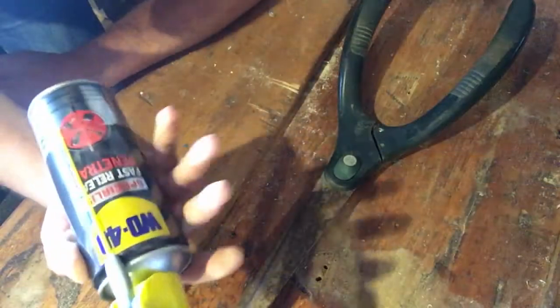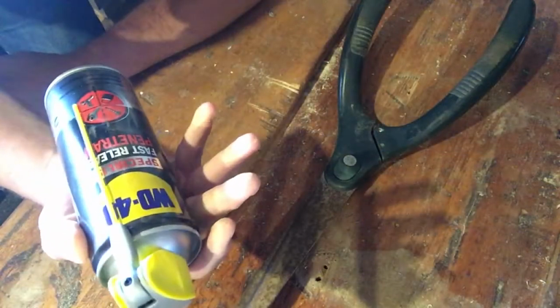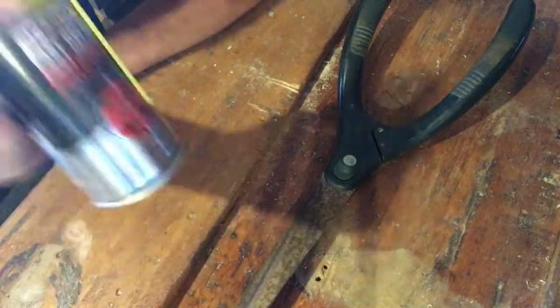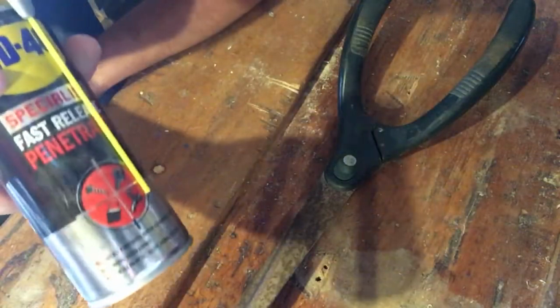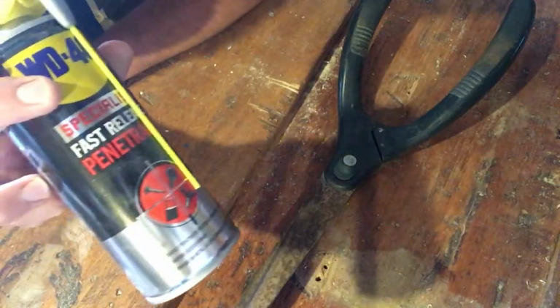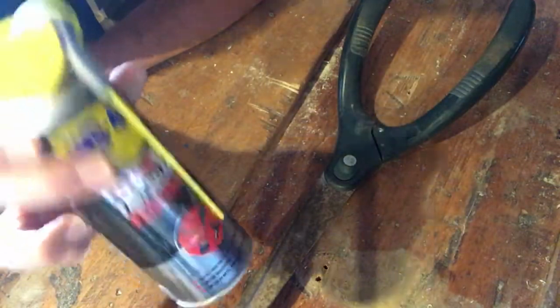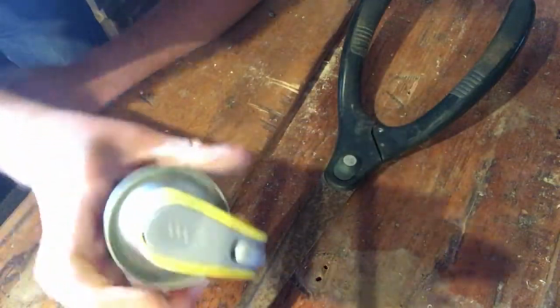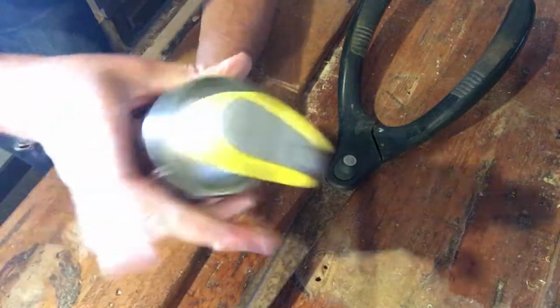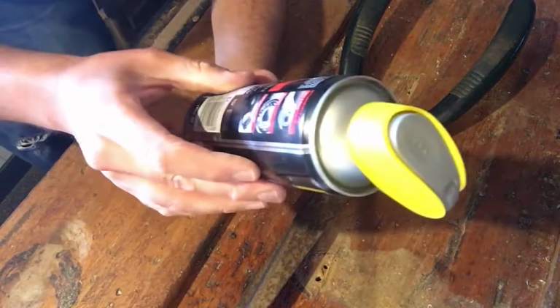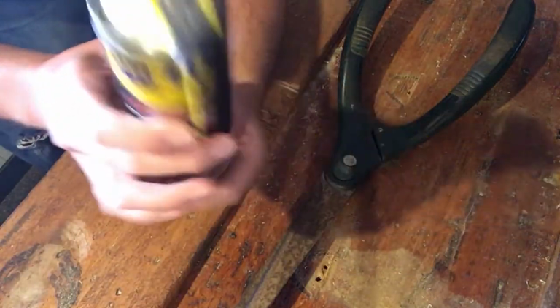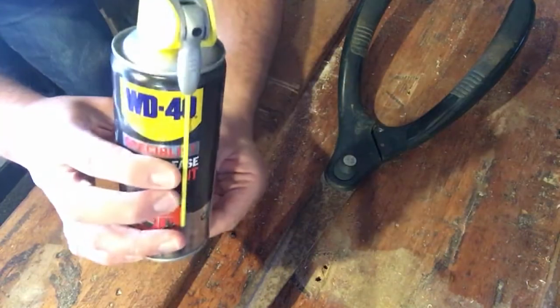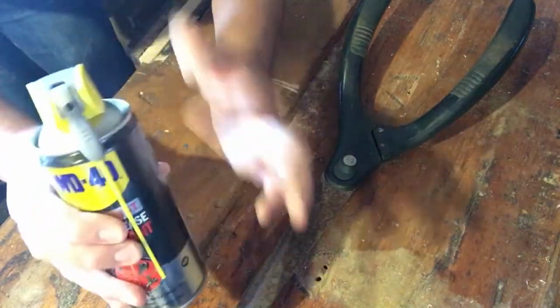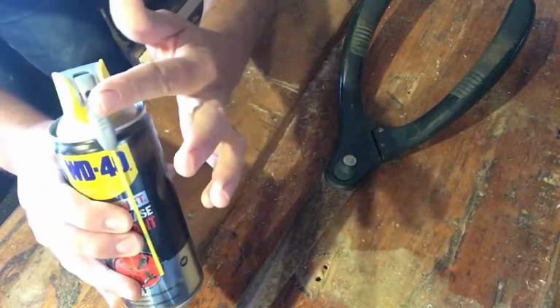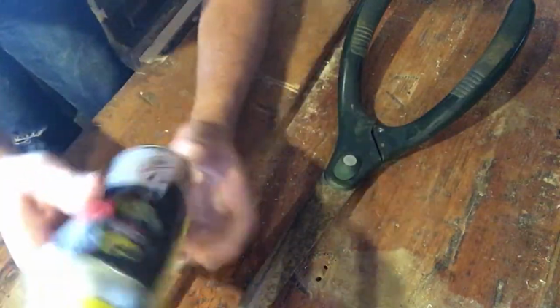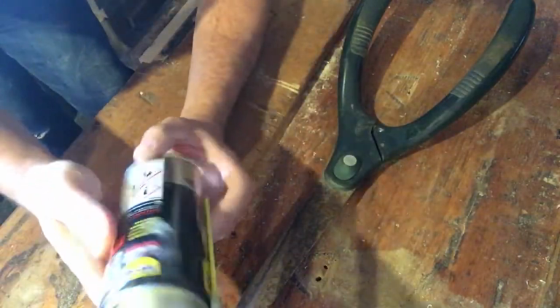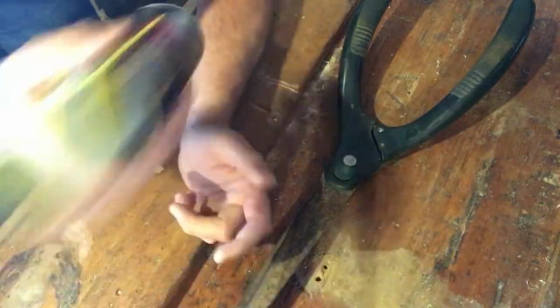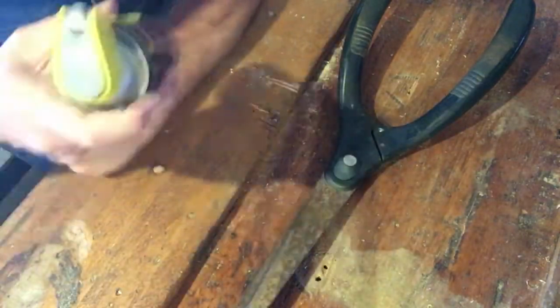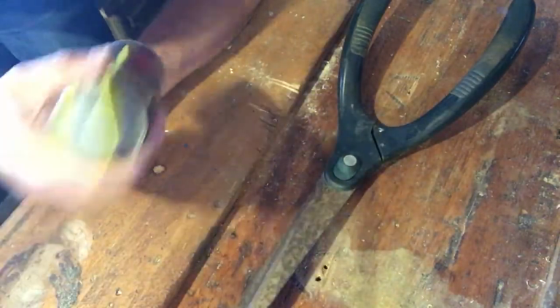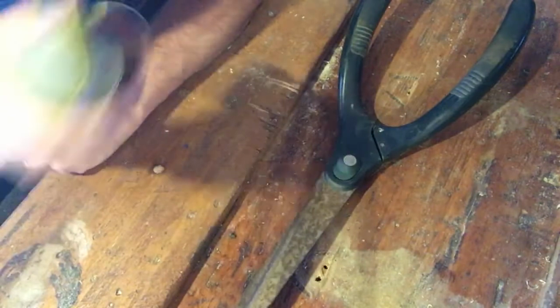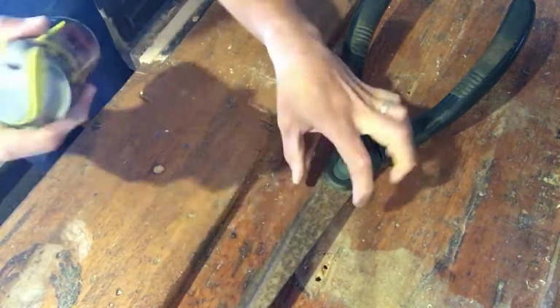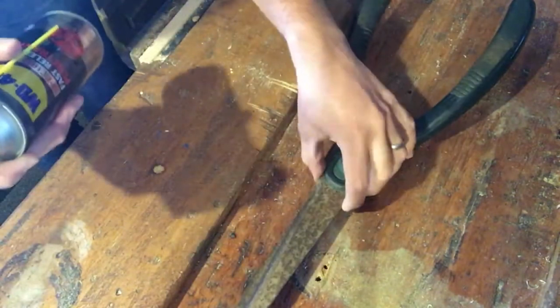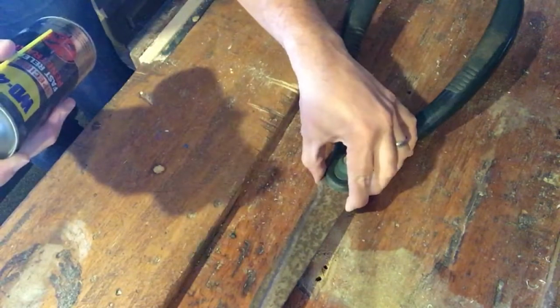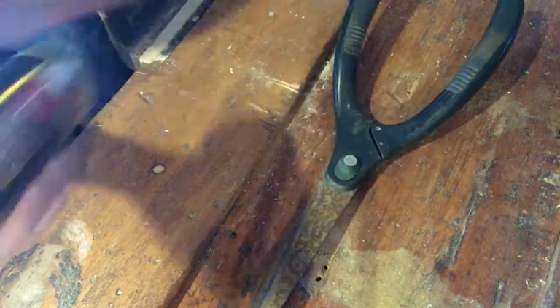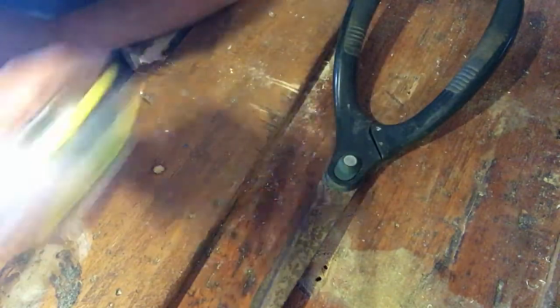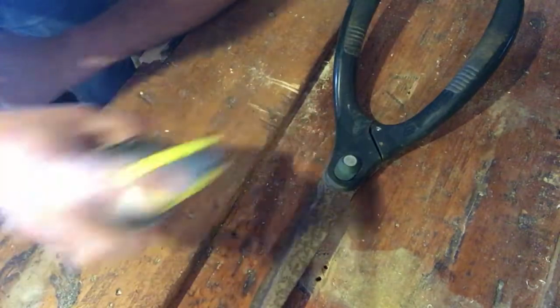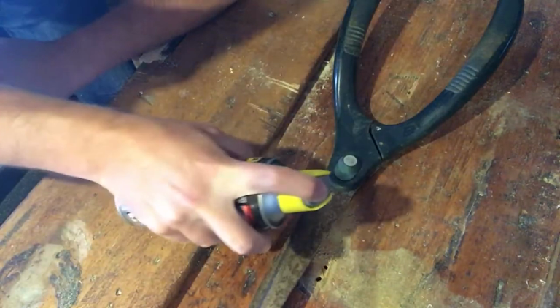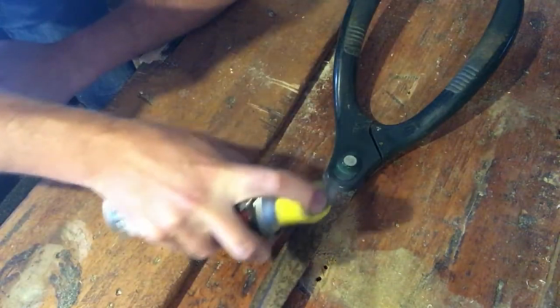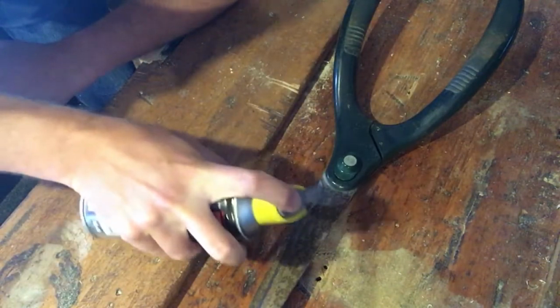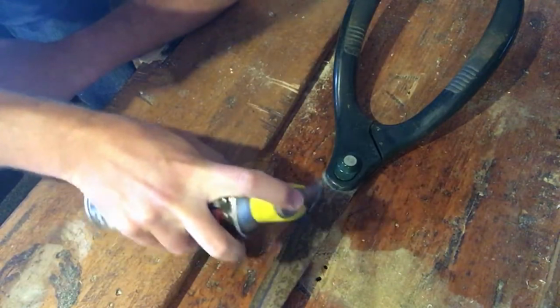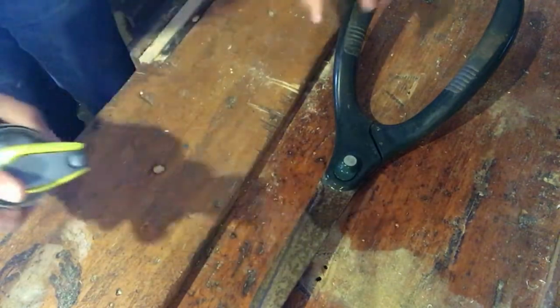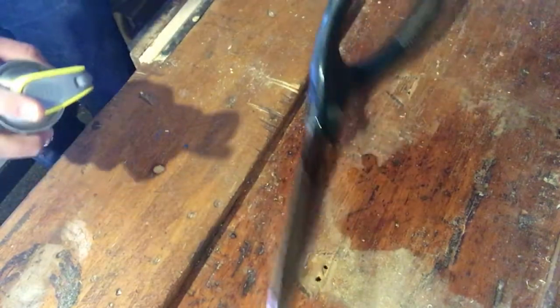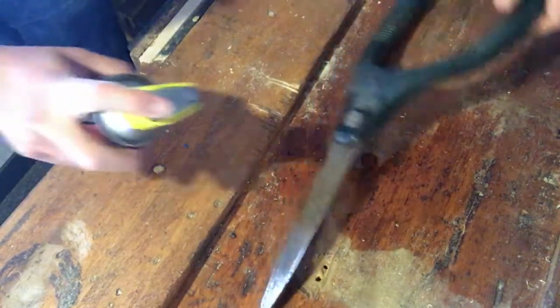So first of all I'm going to use the fast release penetrant and I'm going to use it on the wide spray — that's this one here. First I'll shake the can and I'm just going to soak the area to hopefully release it. I'll do that on both sides.